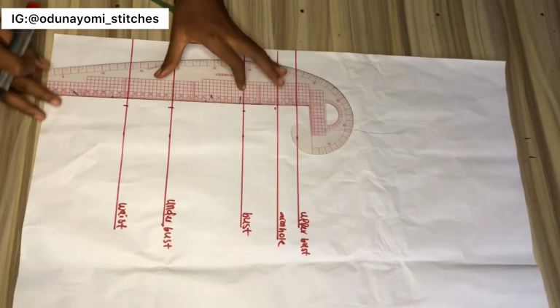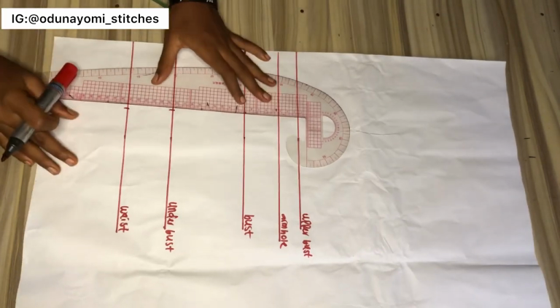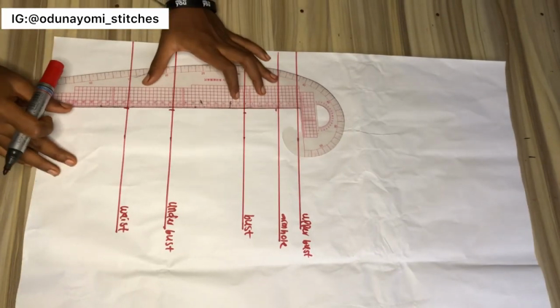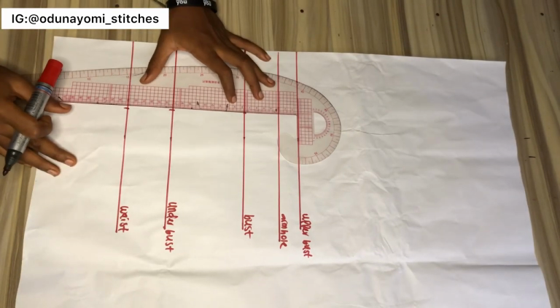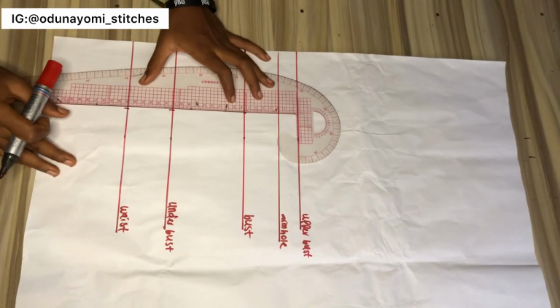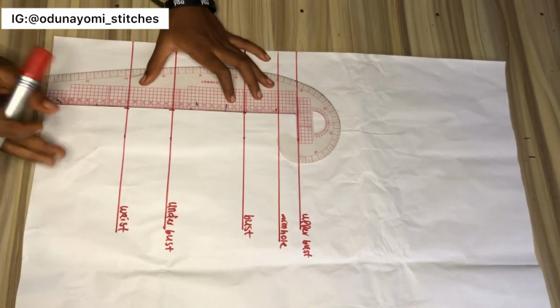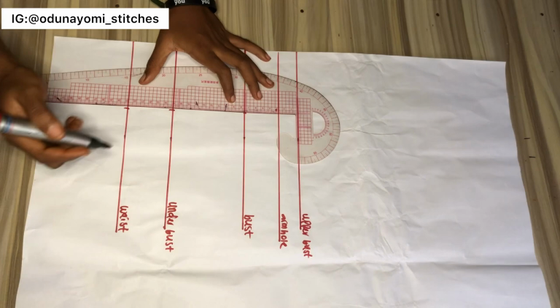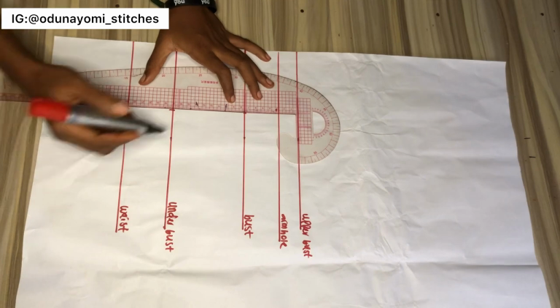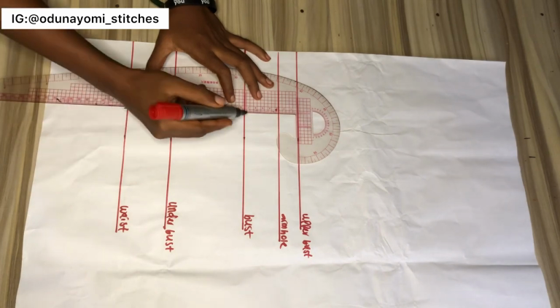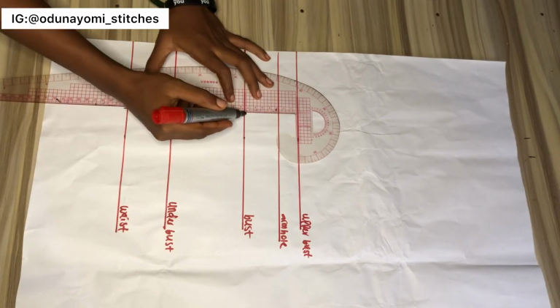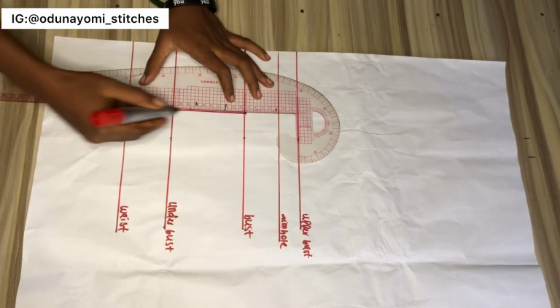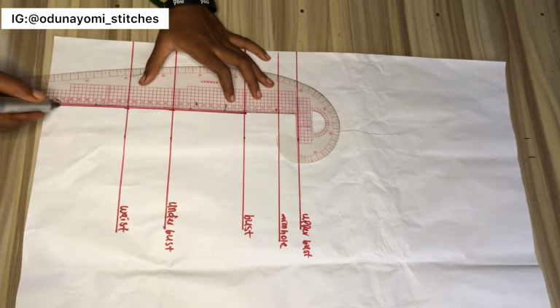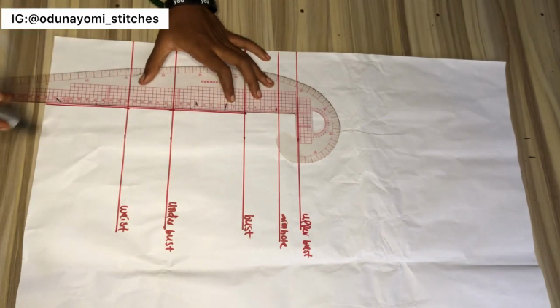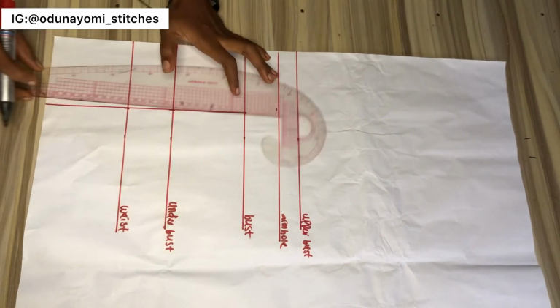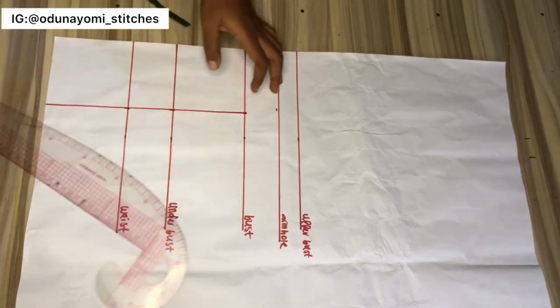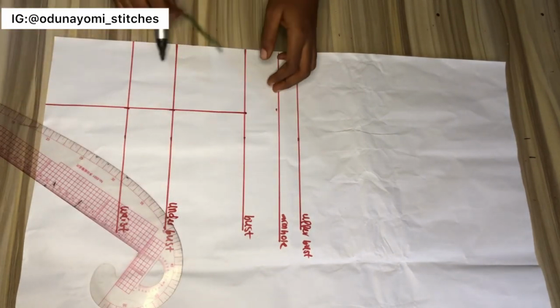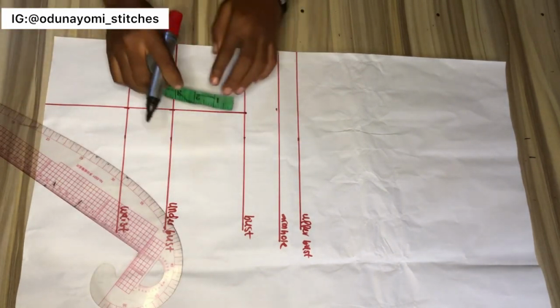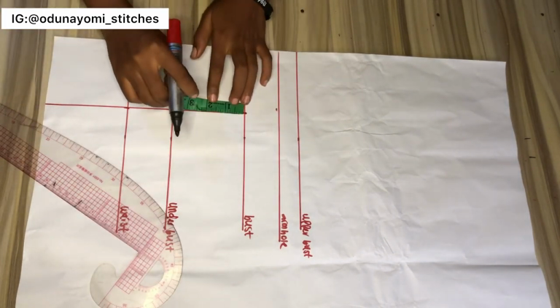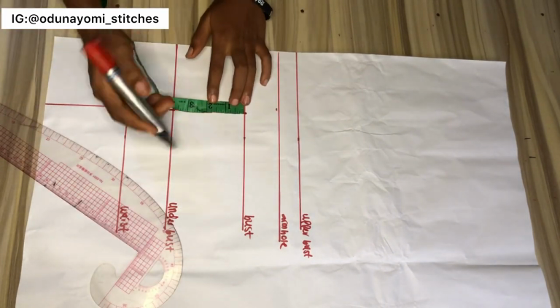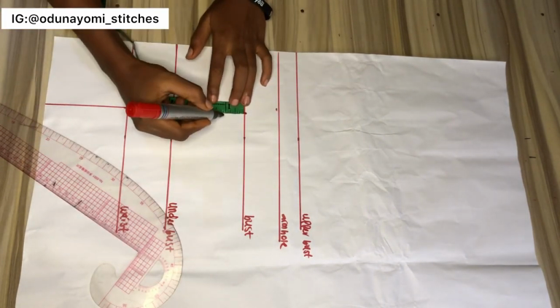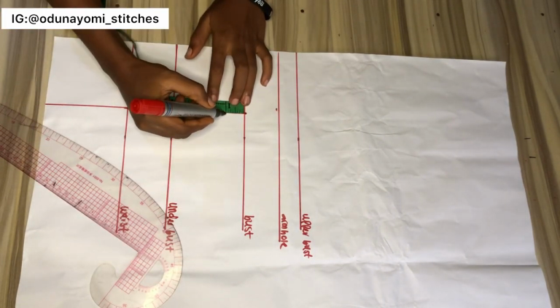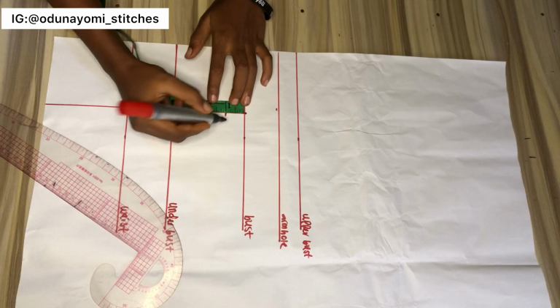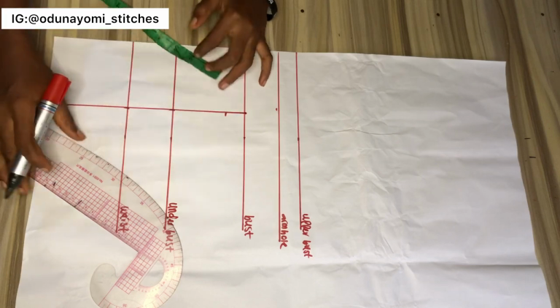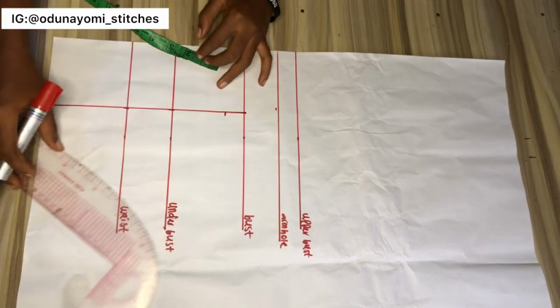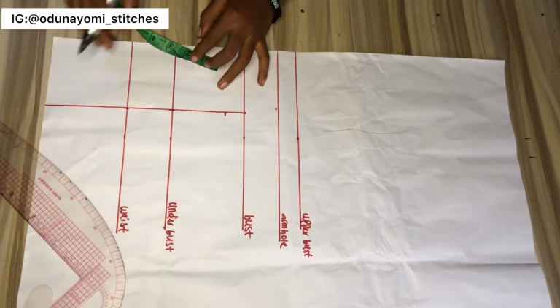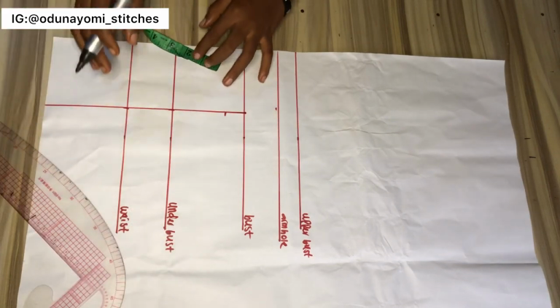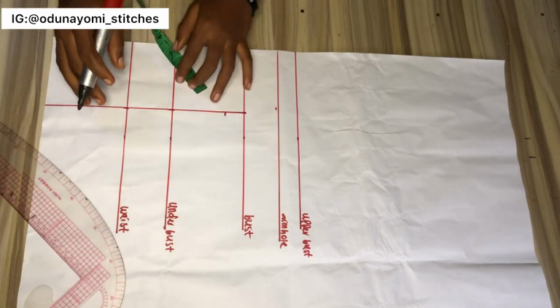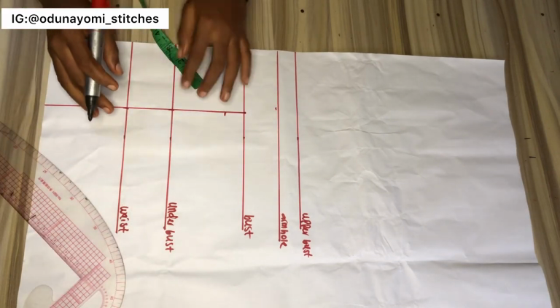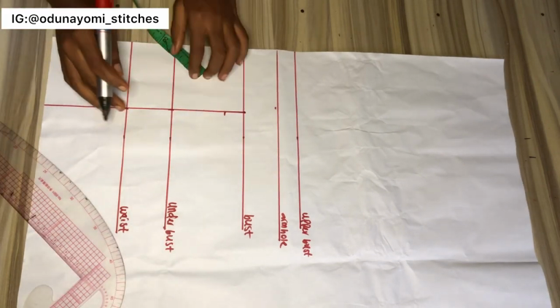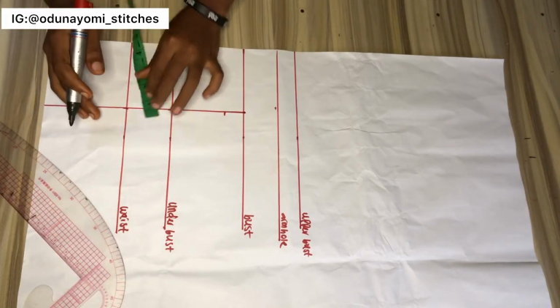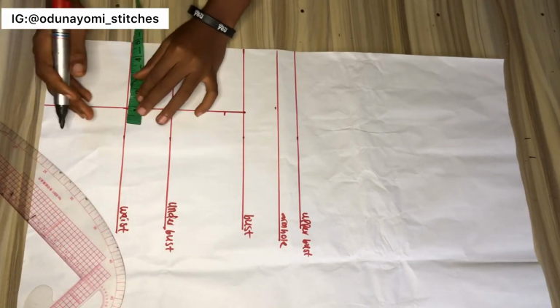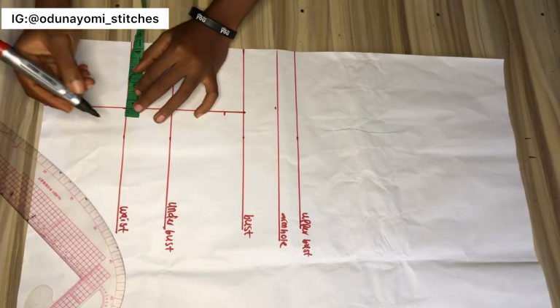From the bust down to the end of the top — the length of my top is around 18 to 19 inches, because I don't want it to be a crop top; I want it to be a little longer than a crop top.